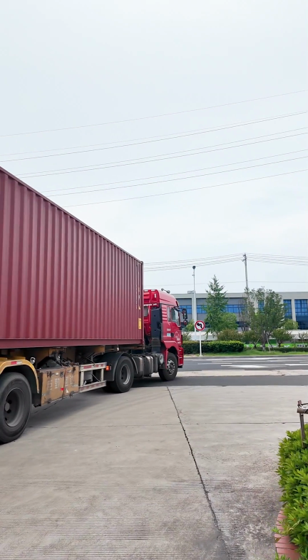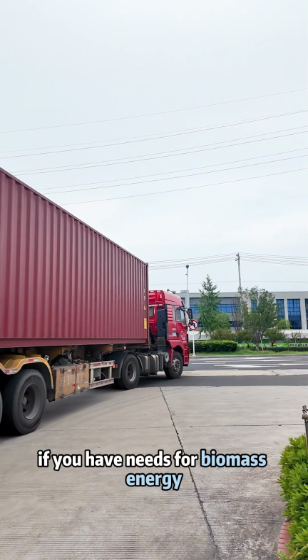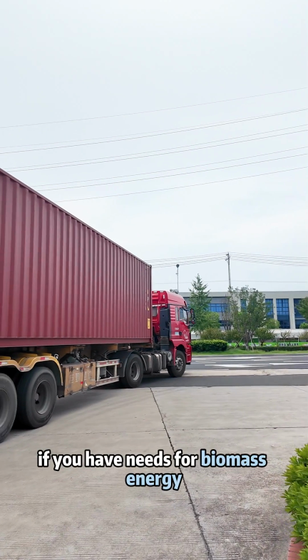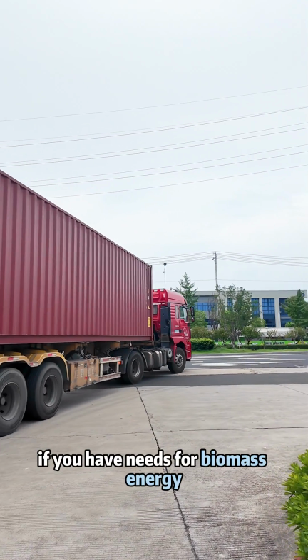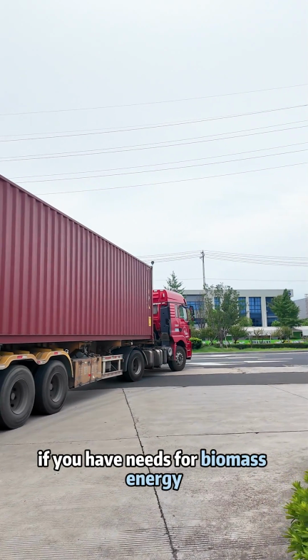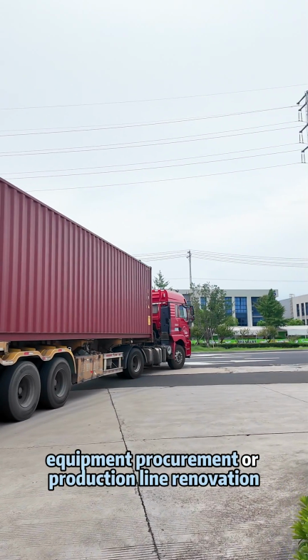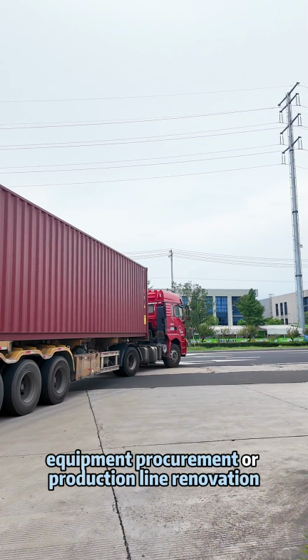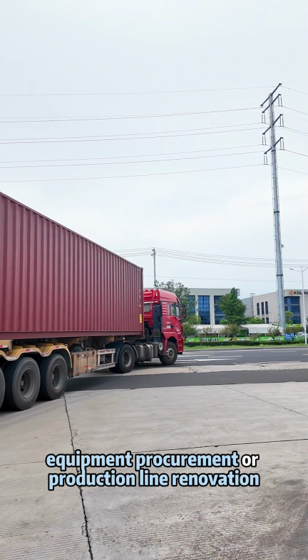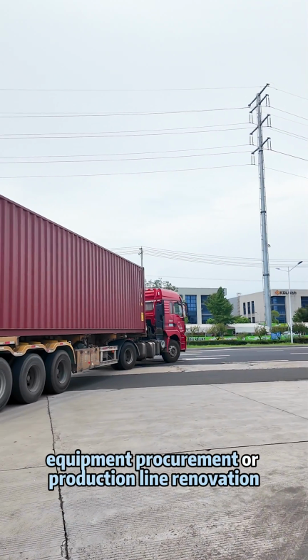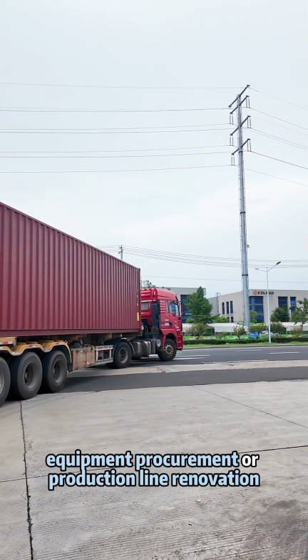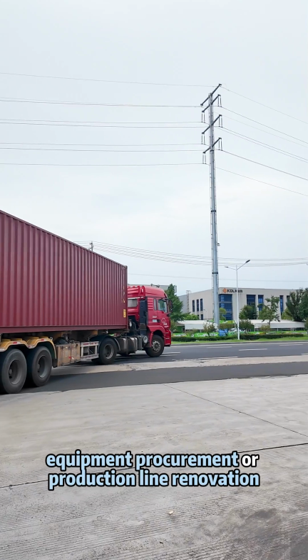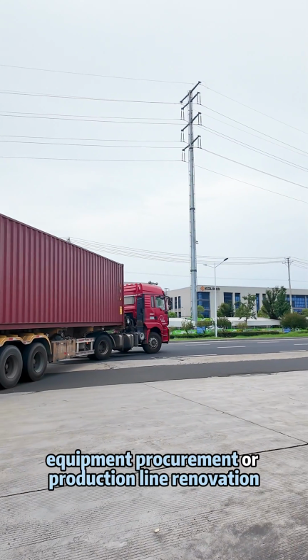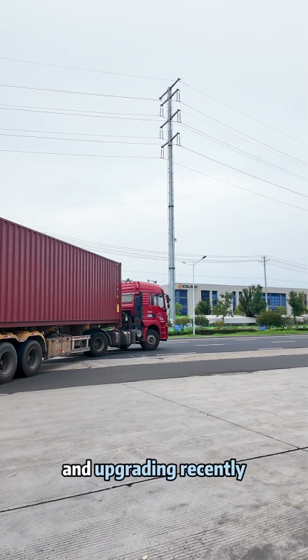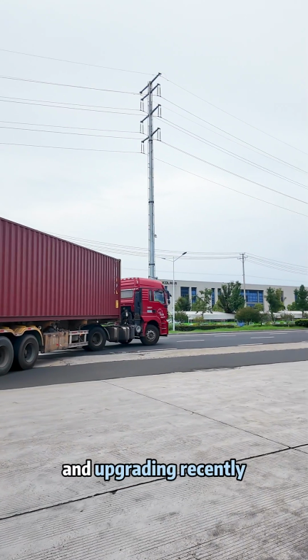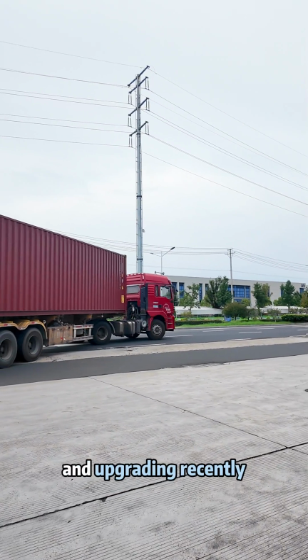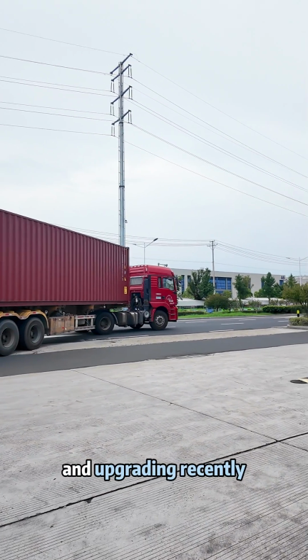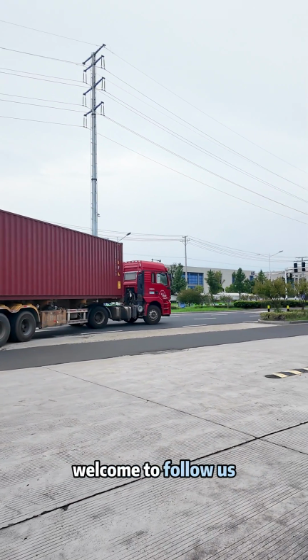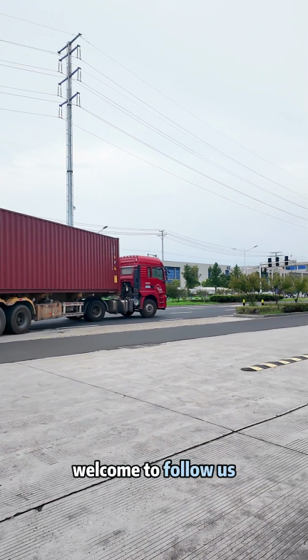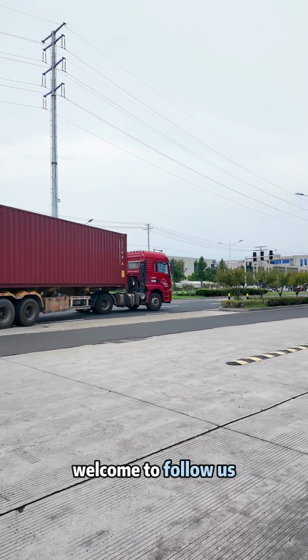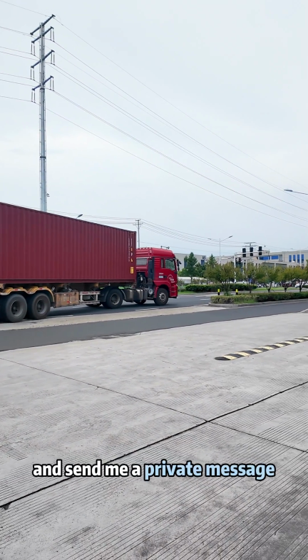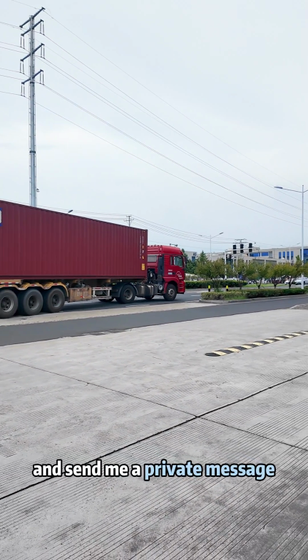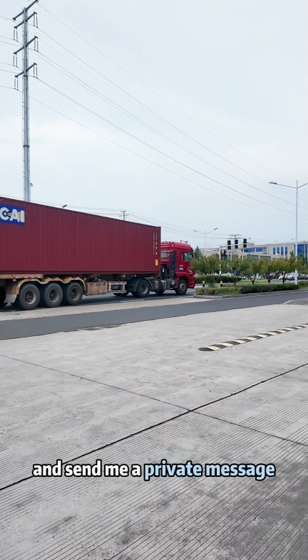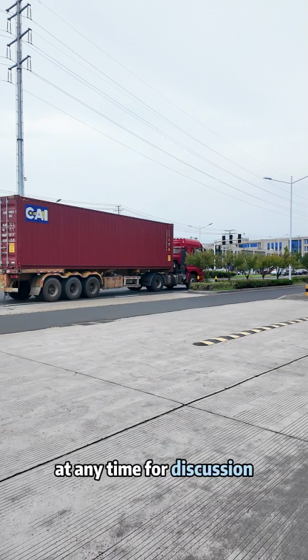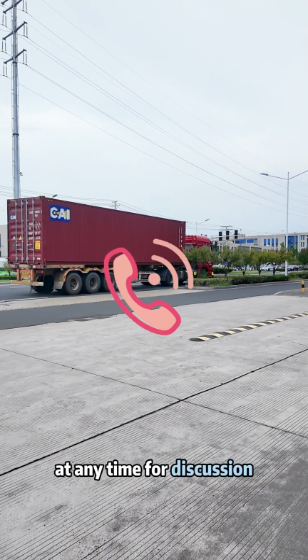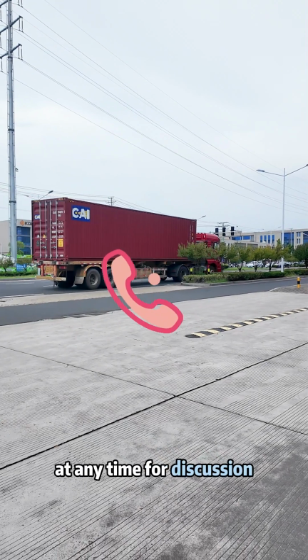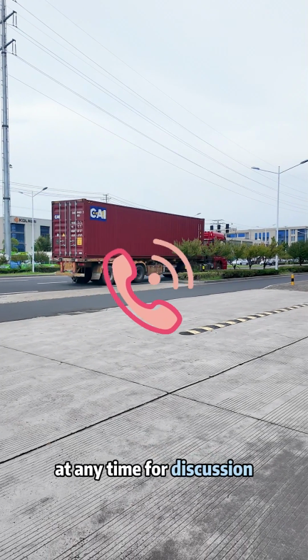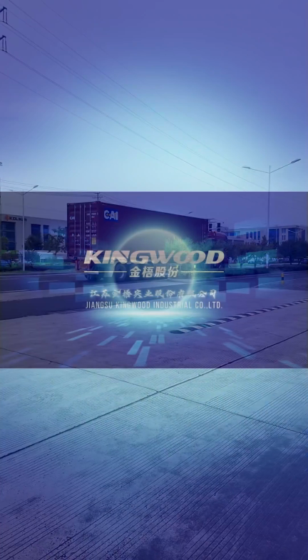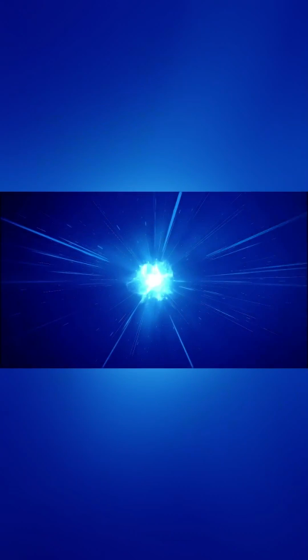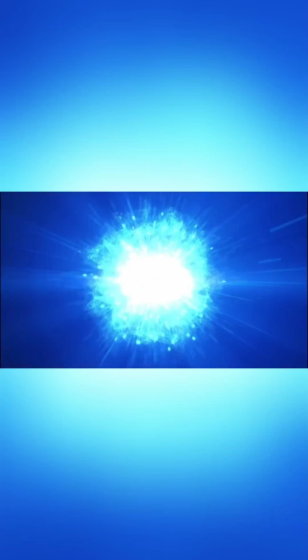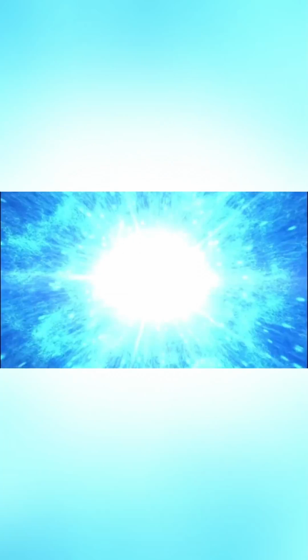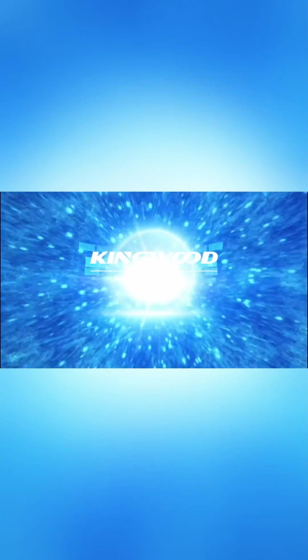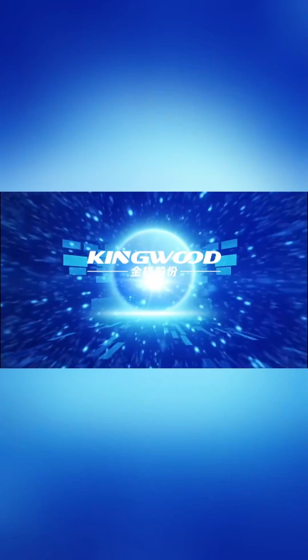If you have needs for biomass energy equipment procurement or production line renovation and upgrading recently, welcome to follow us and send me a private message at any time for discussion. Kingwood.